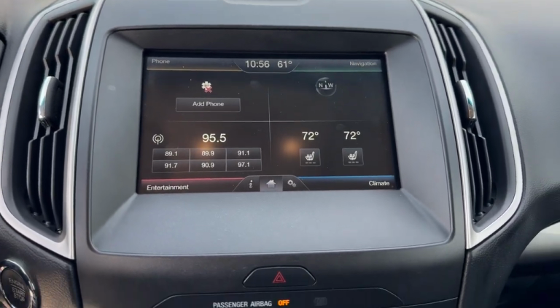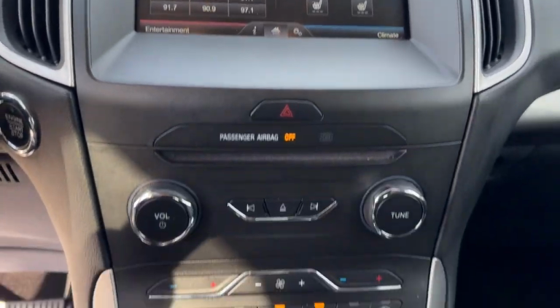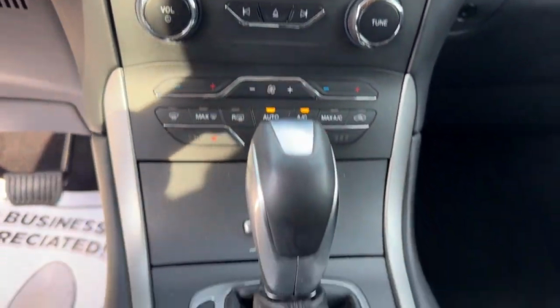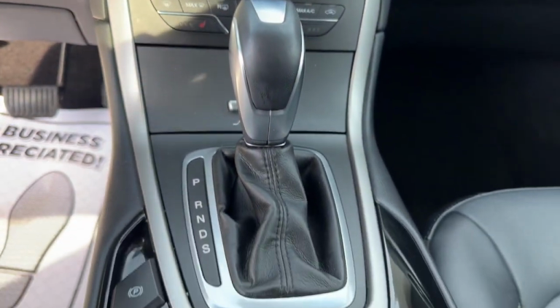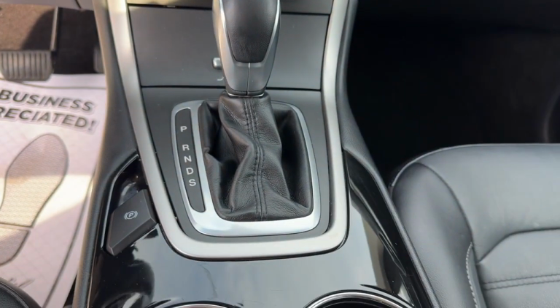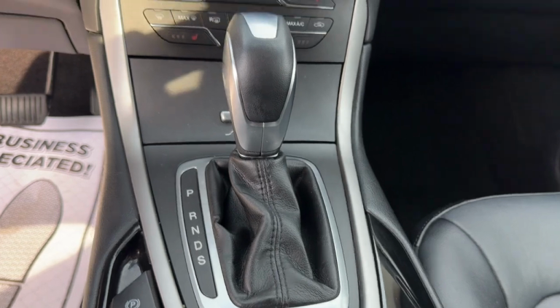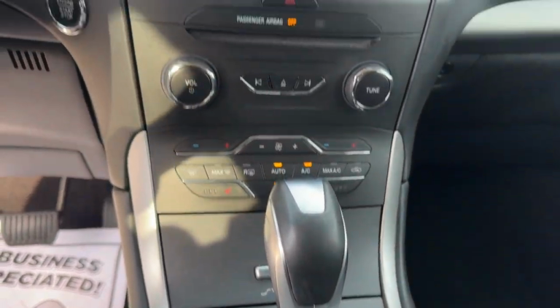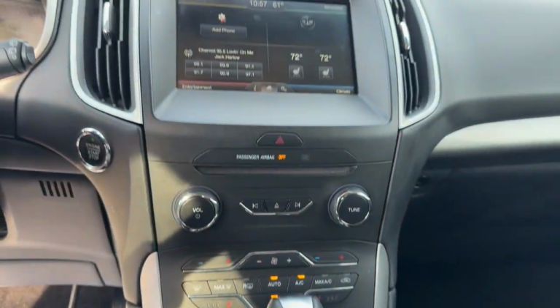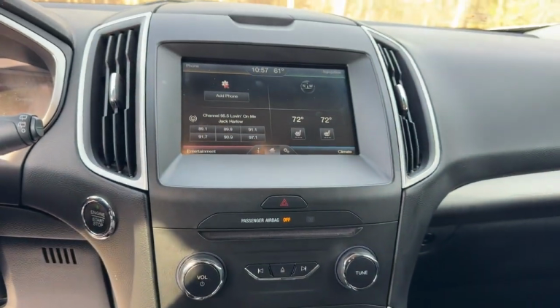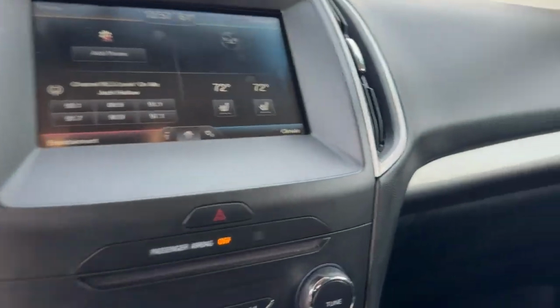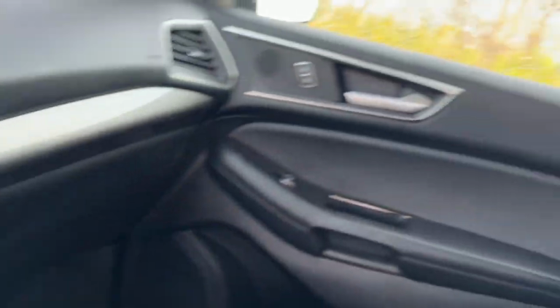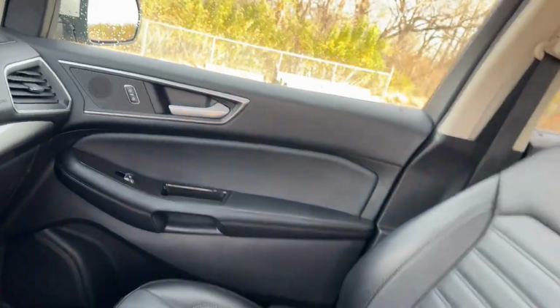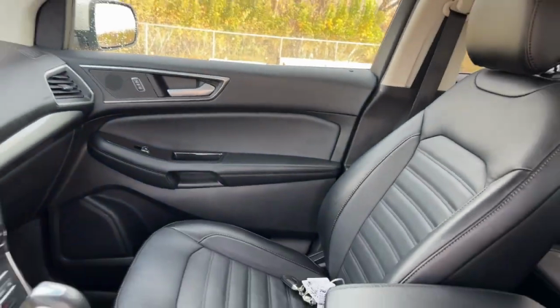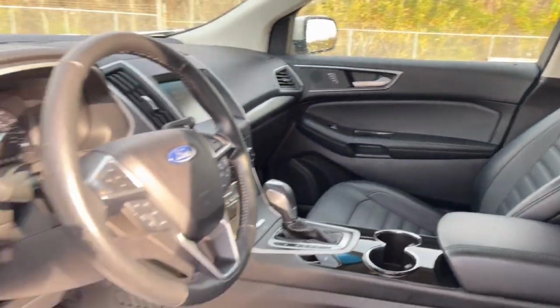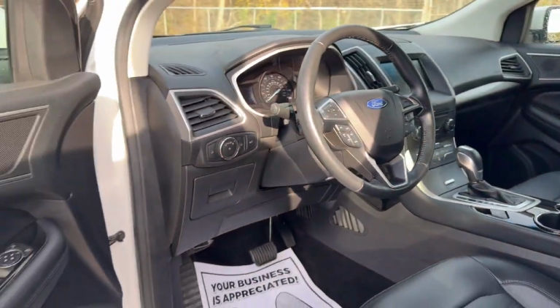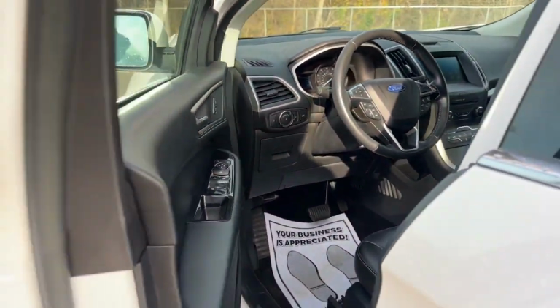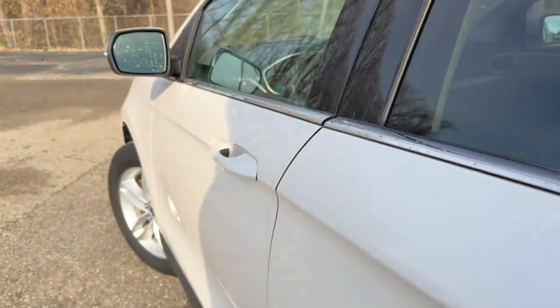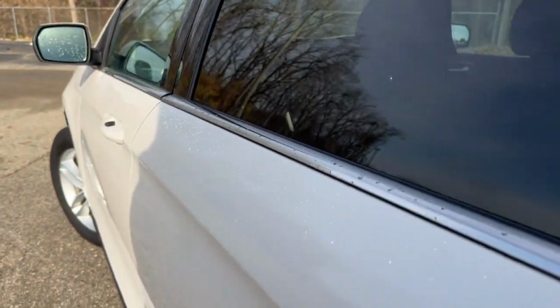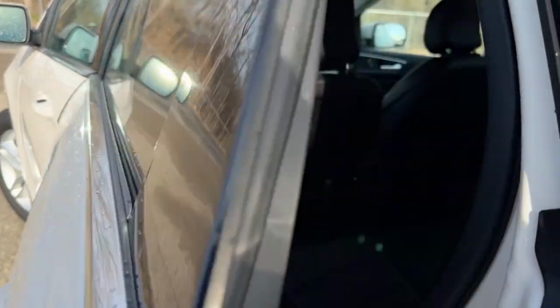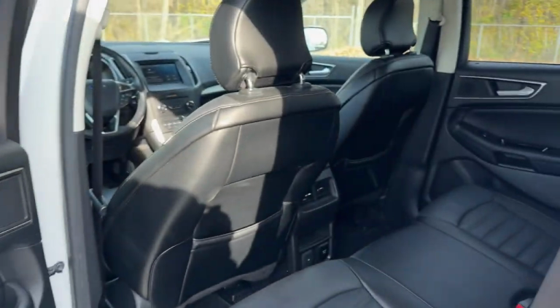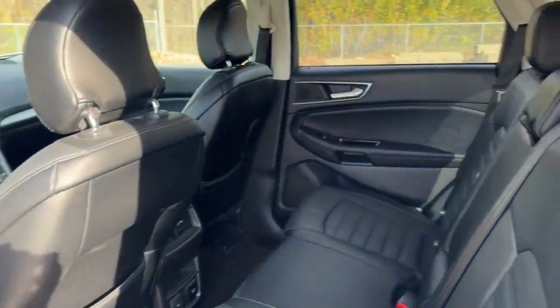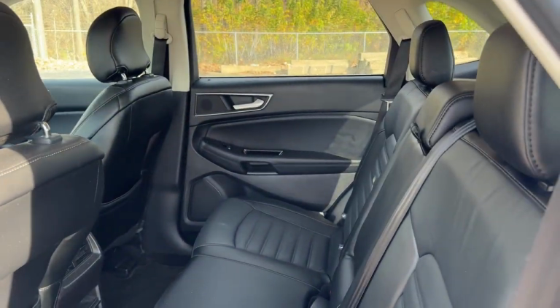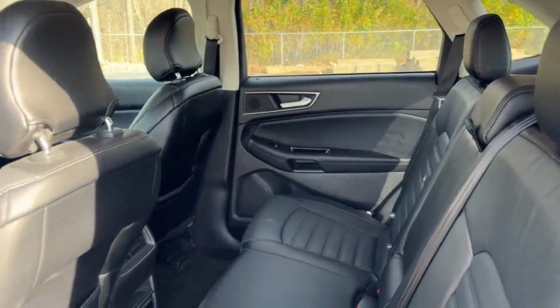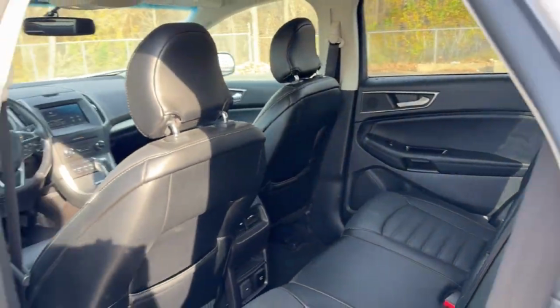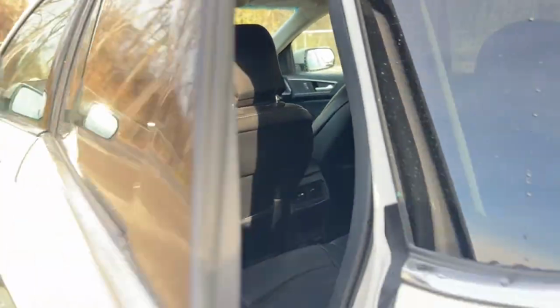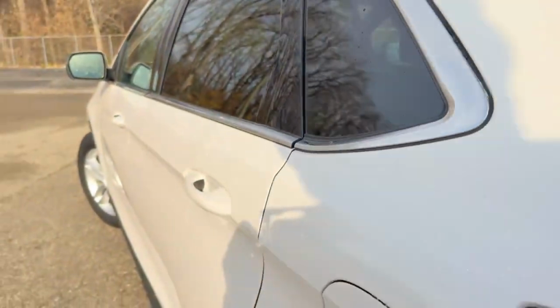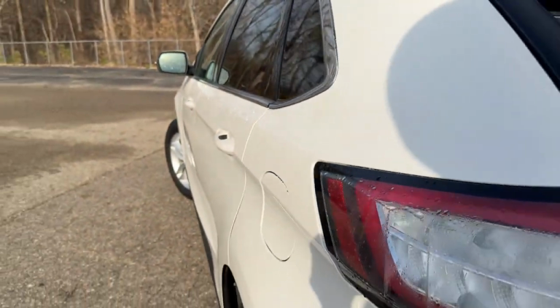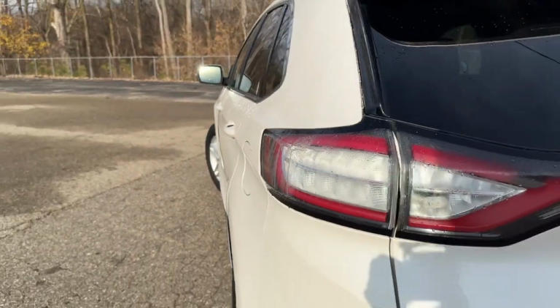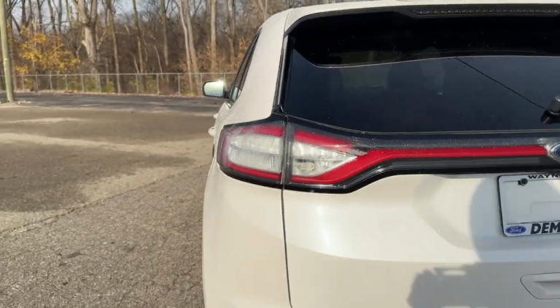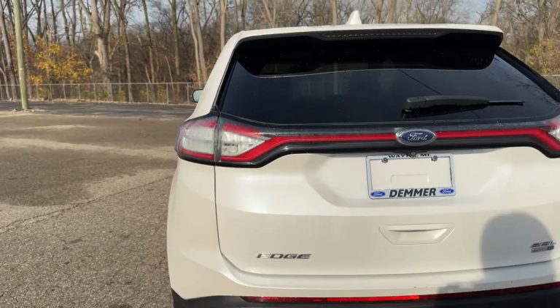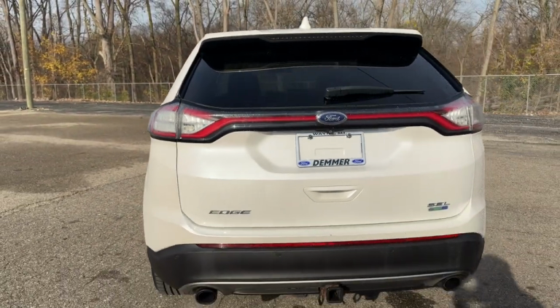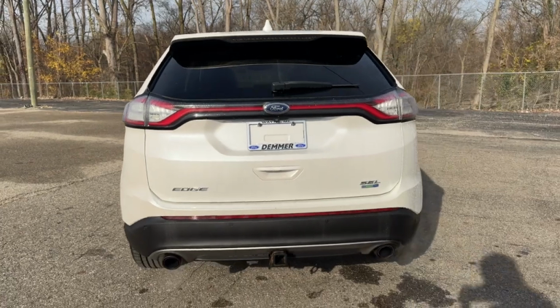Navigation system, hands-free liftgate, keyless entry, satellite radio, premium sound system, remote engine start, backup camera, heated mirrors, steering wheel audio controls, dual-zone AC.